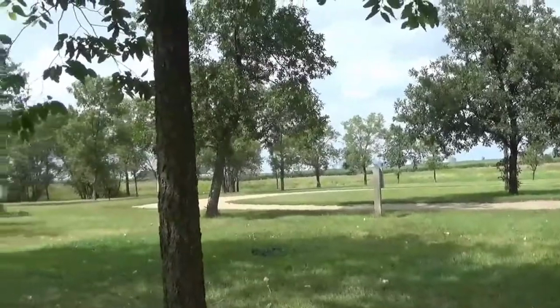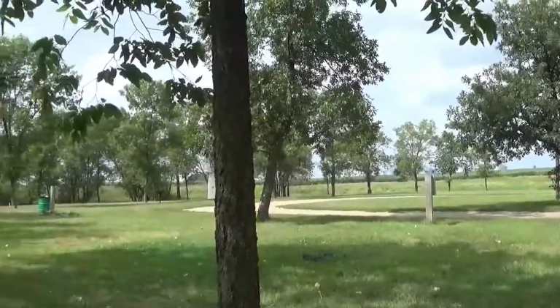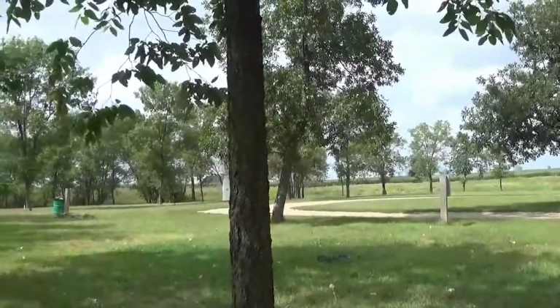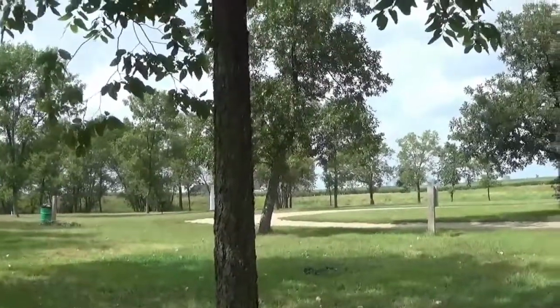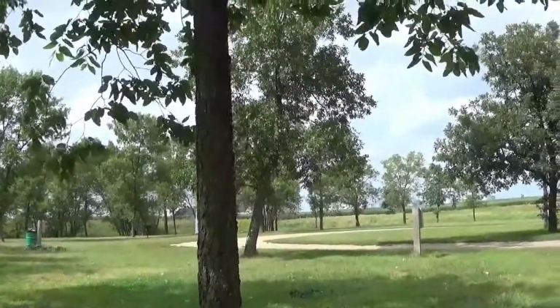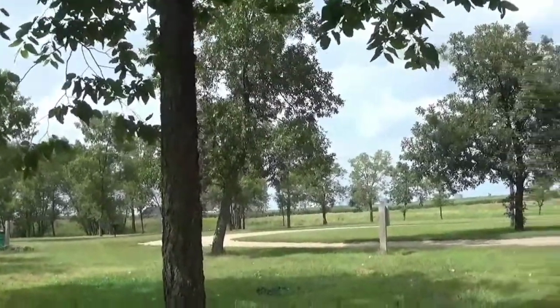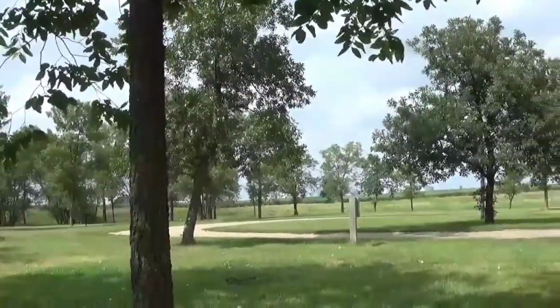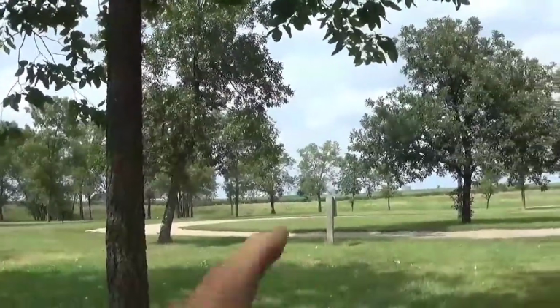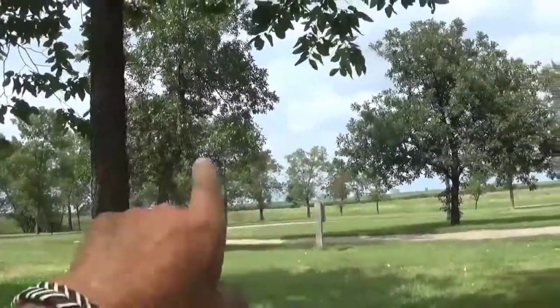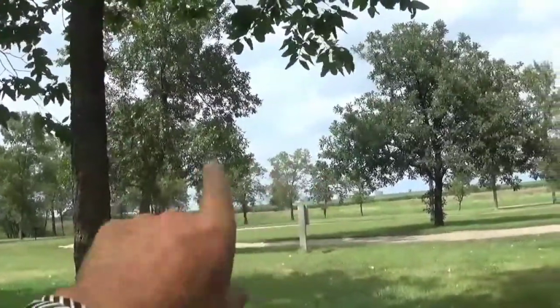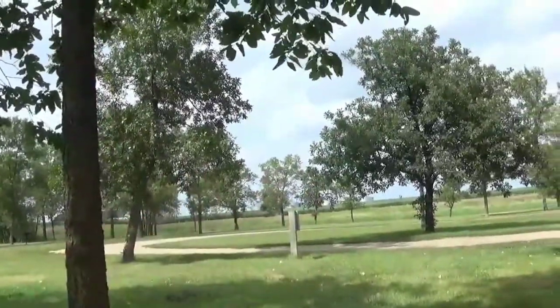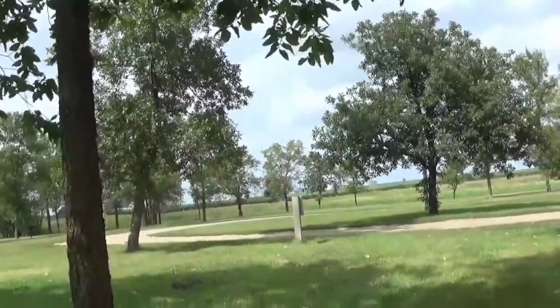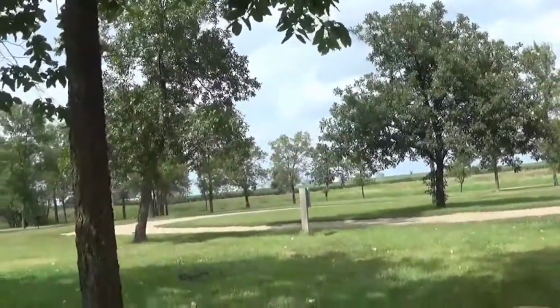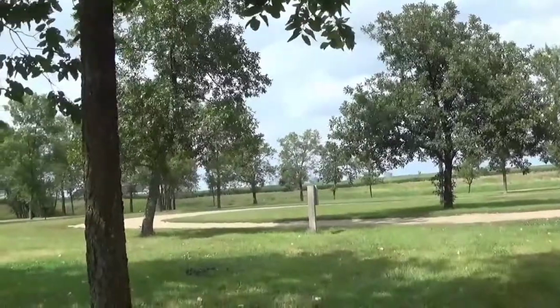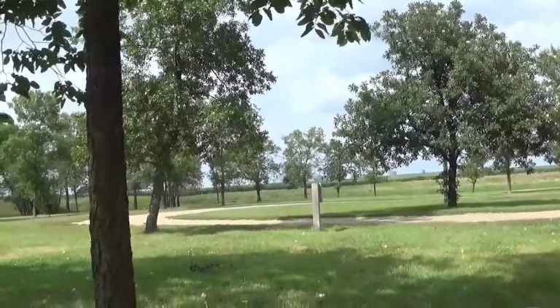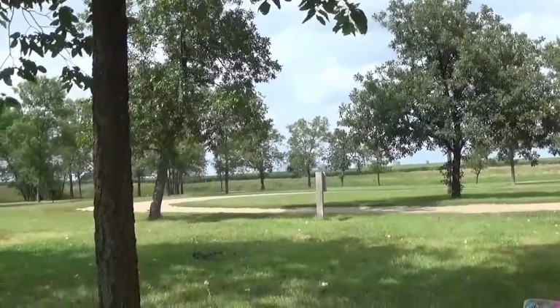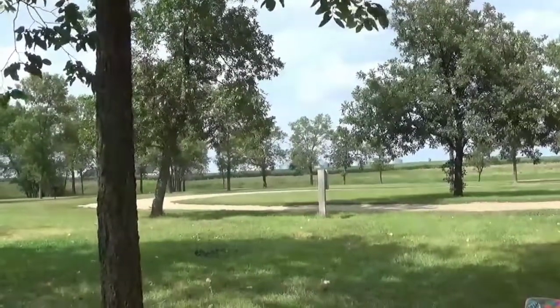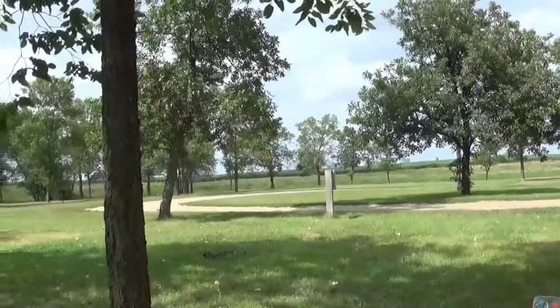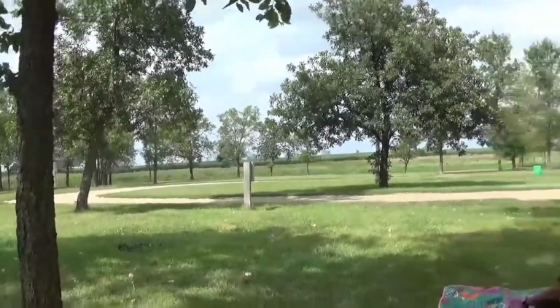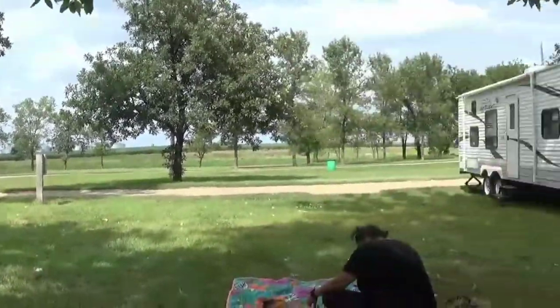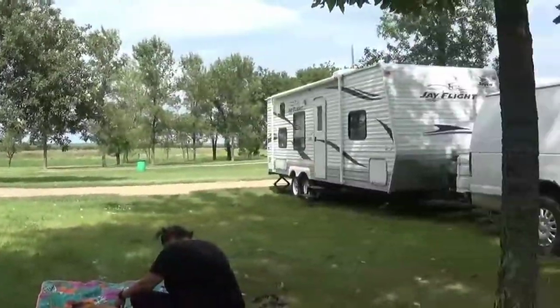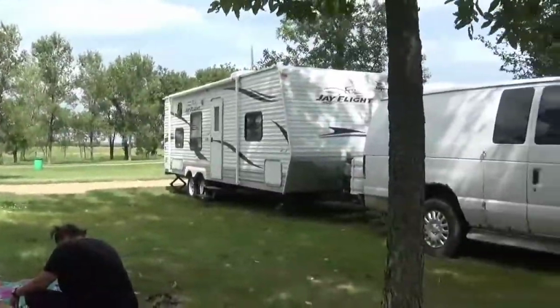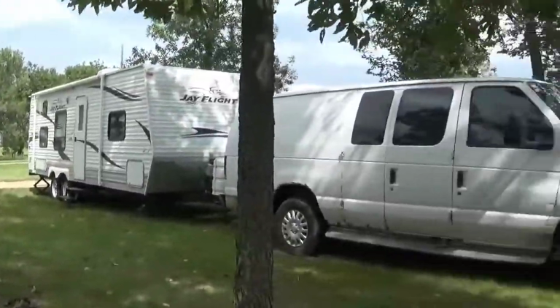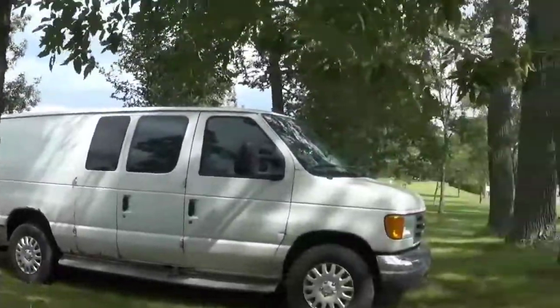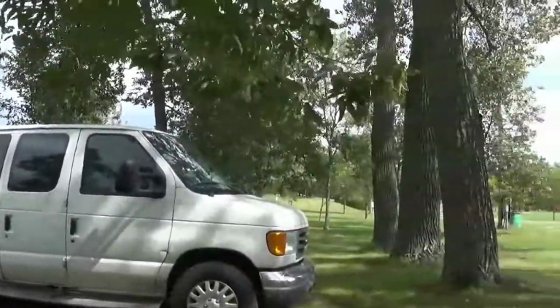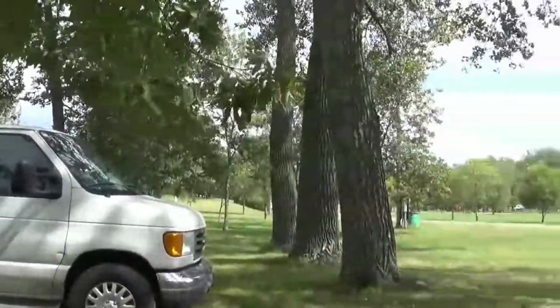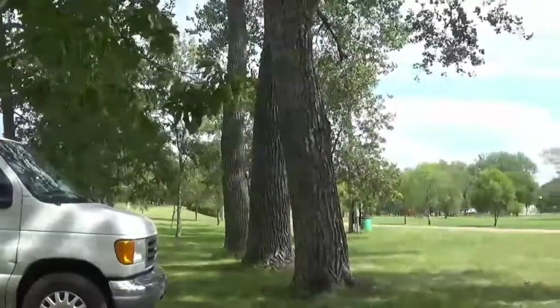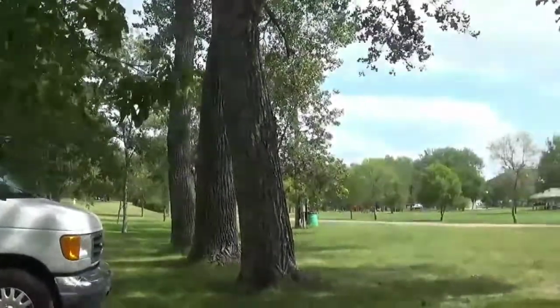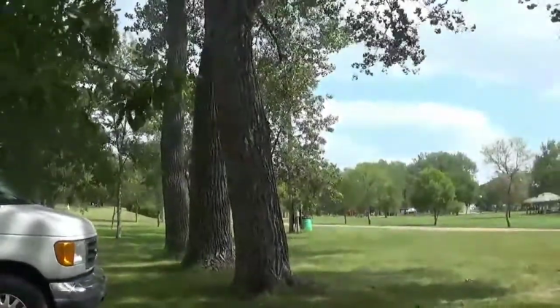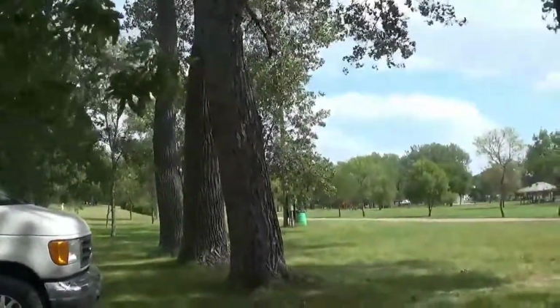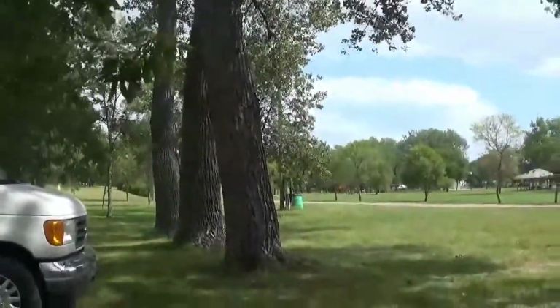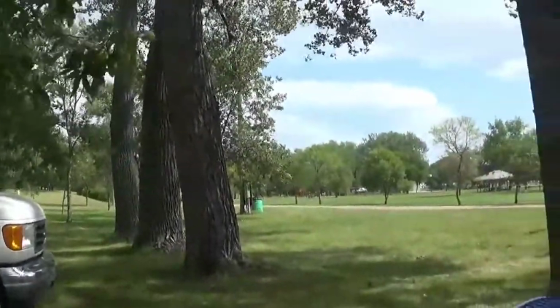I'm going to pause it for now because it's supposed to rain — it does kind of look like rain over there, so I don't know if we'll do a bunch of exploring today. But we'll probably get out tomorrow and check out the little town and show you whatever we see.